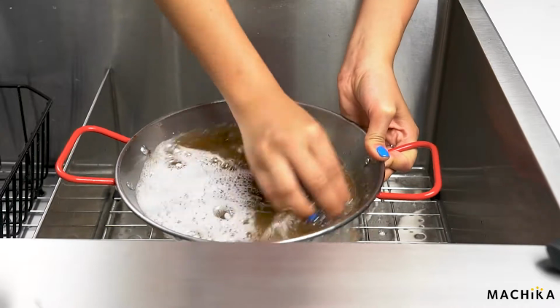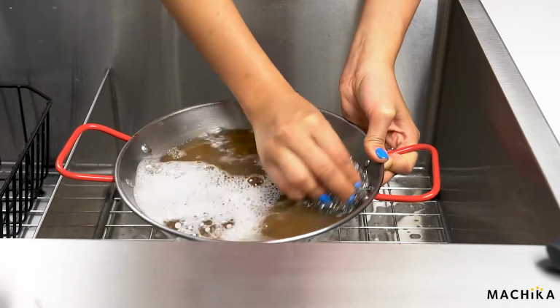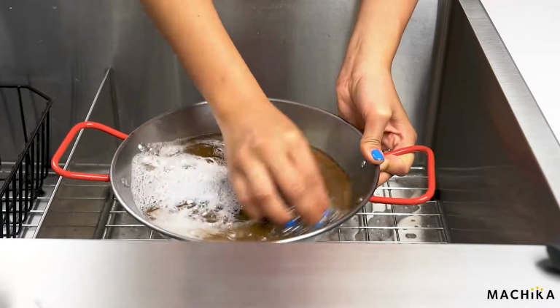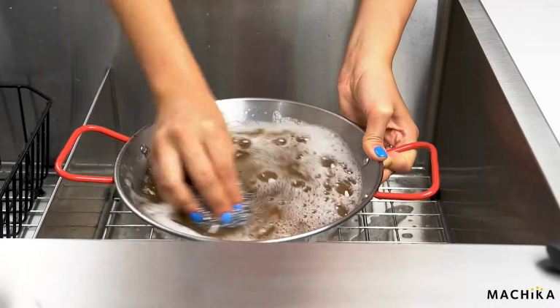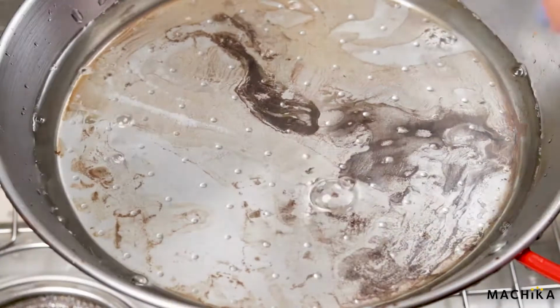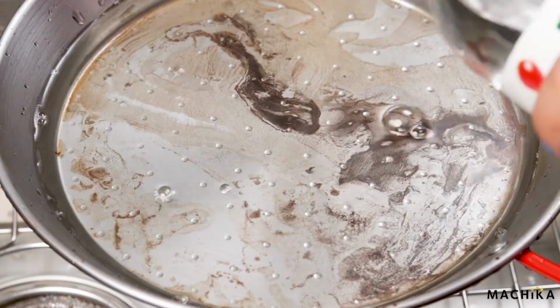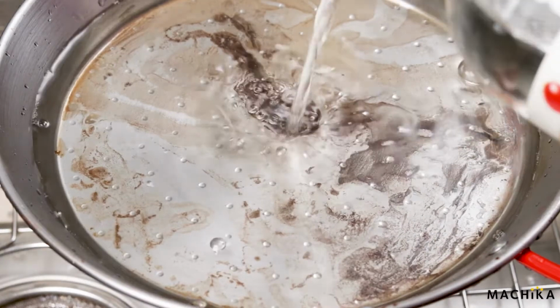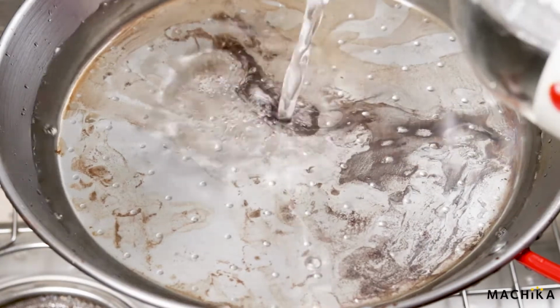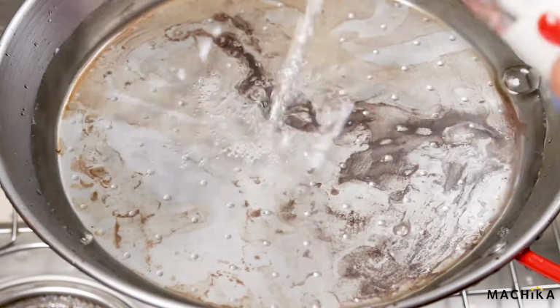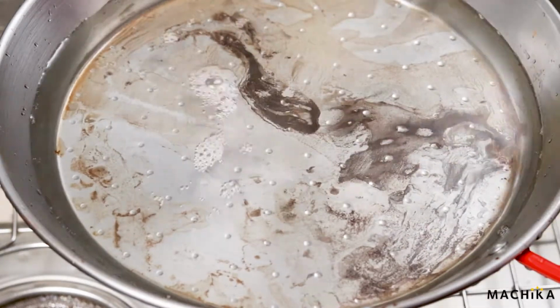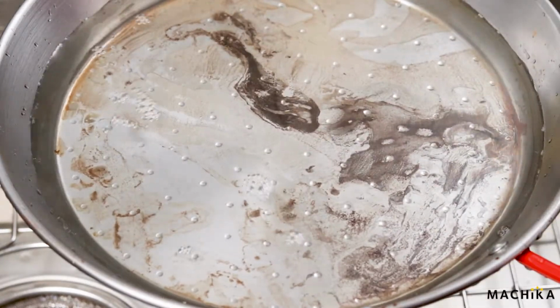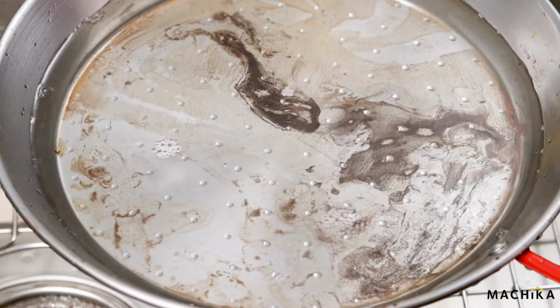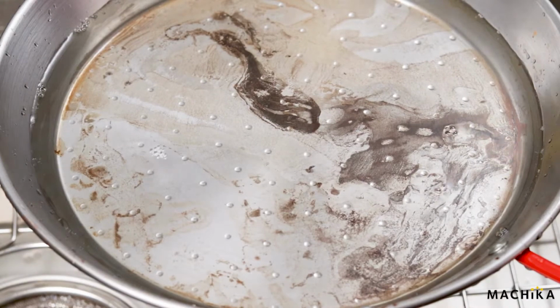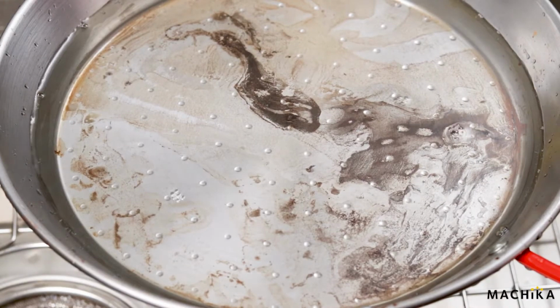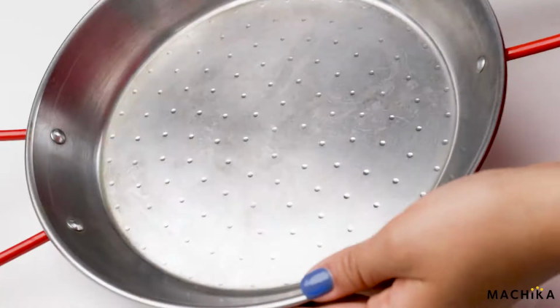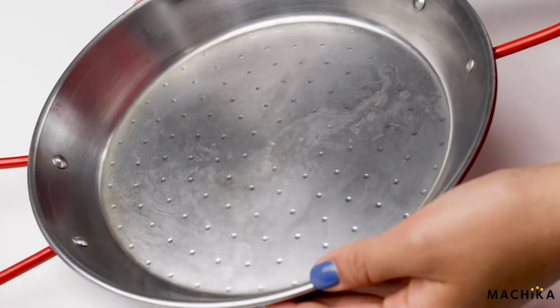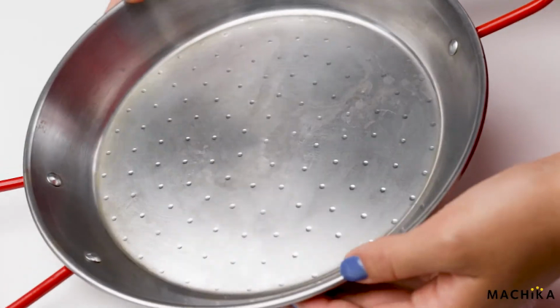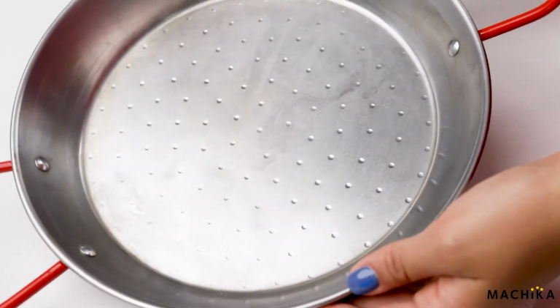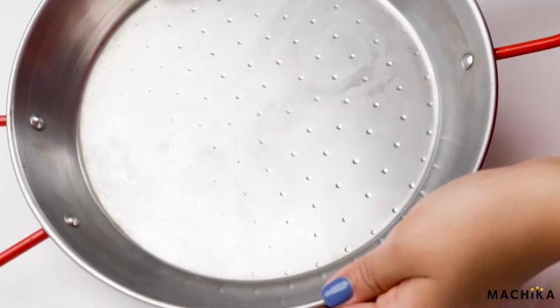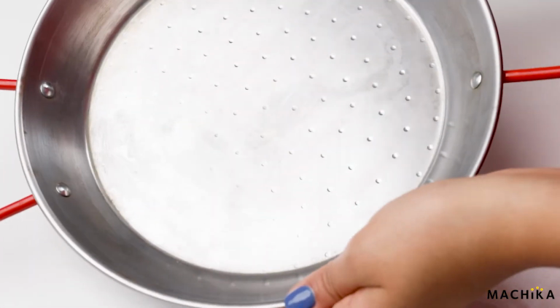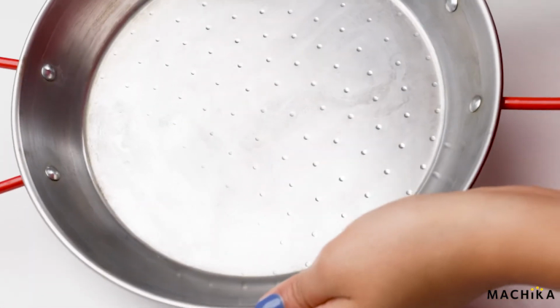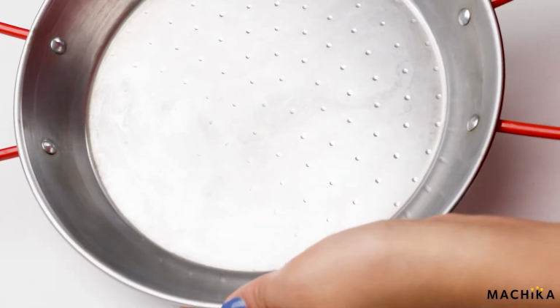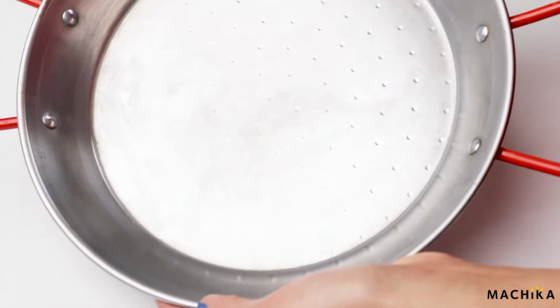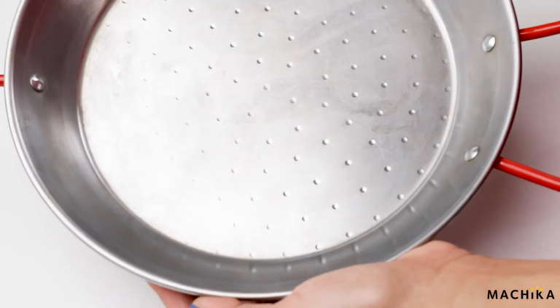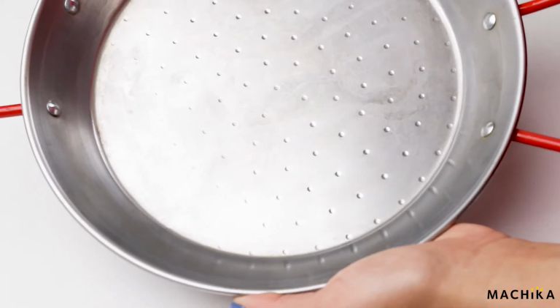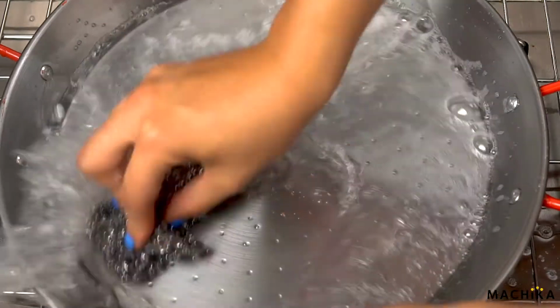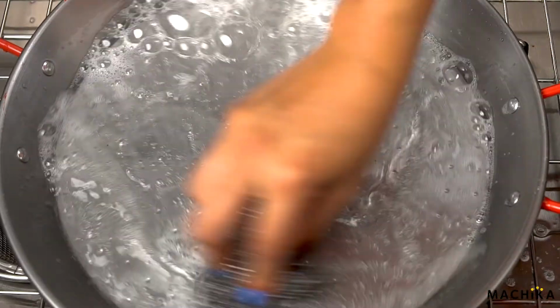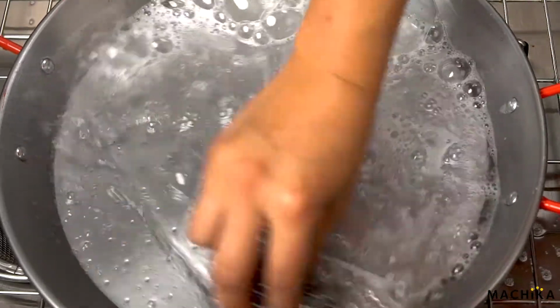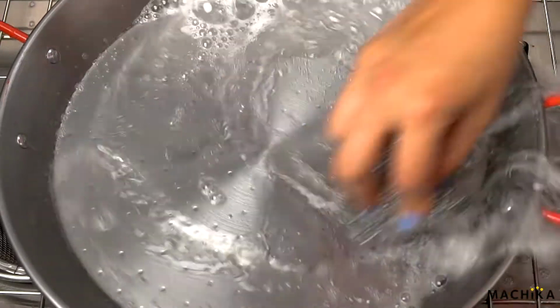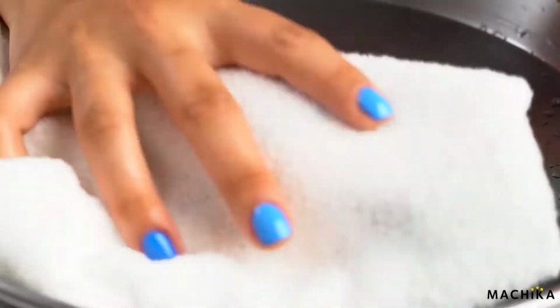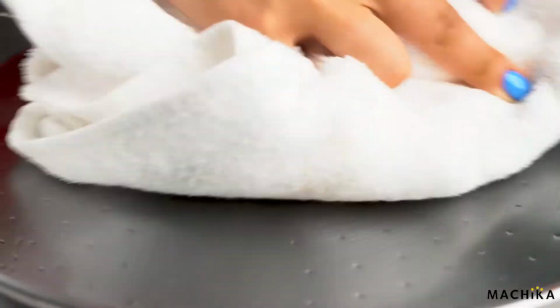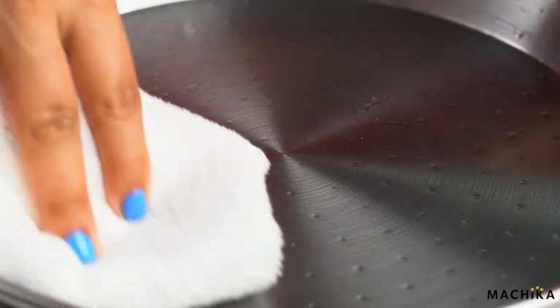If the rust doesn't come off easily, you can also mix some vinegar with water in the pan. Let it rest for a couple of hours and scrub. The vinegar will dissolve the rust, leaving your pan looking like new. After washing and completely drying your paella pan,